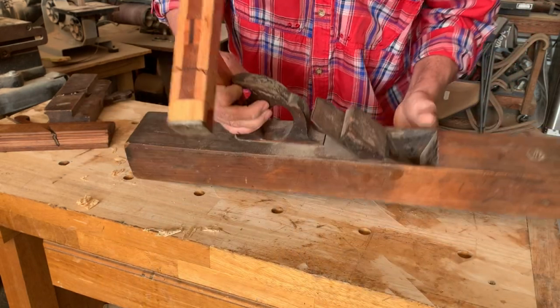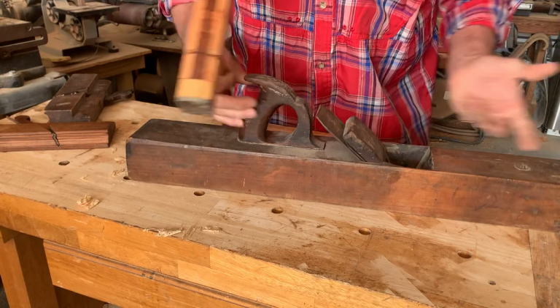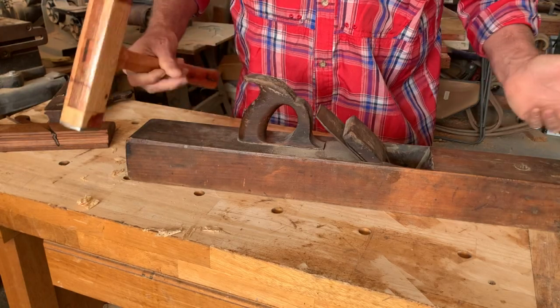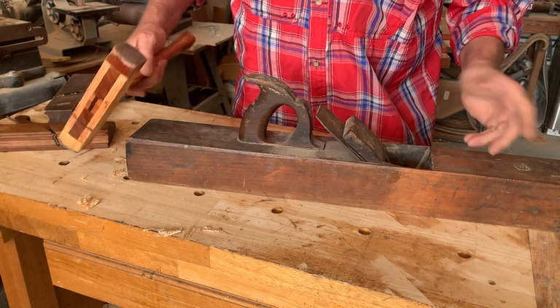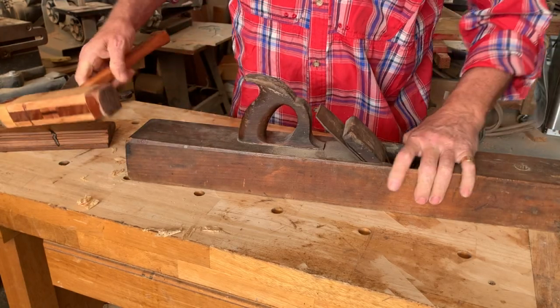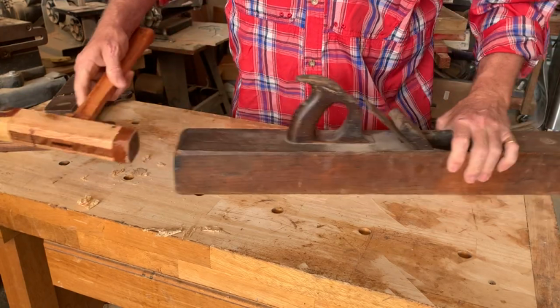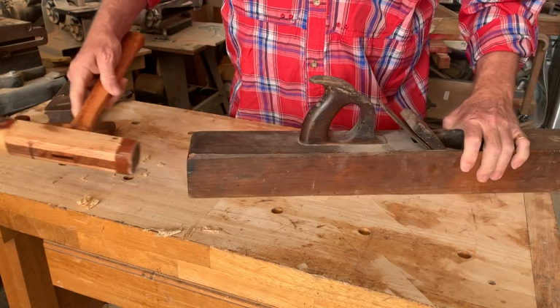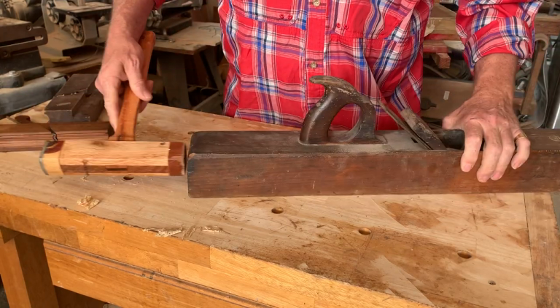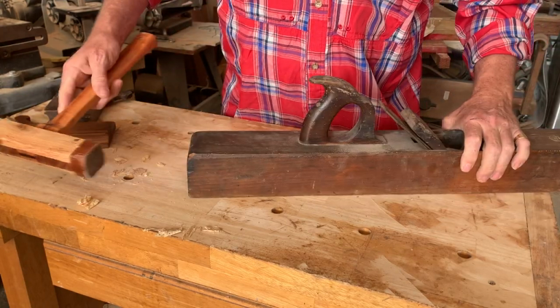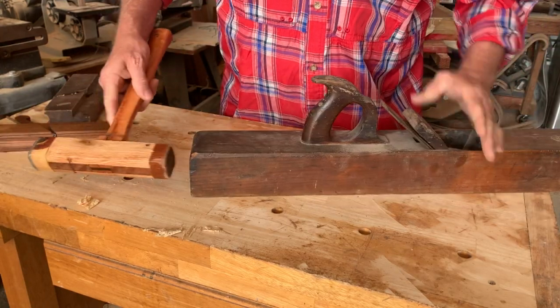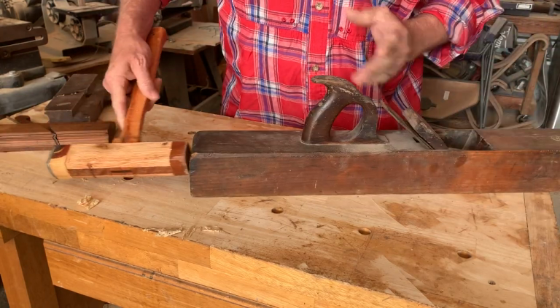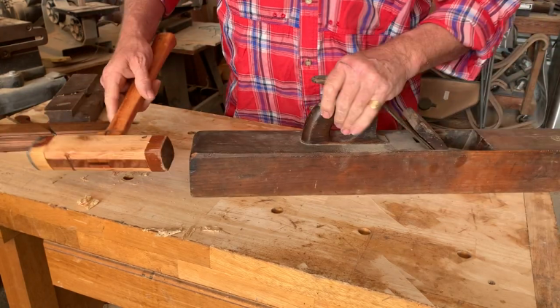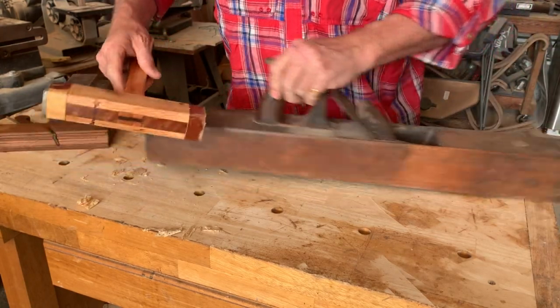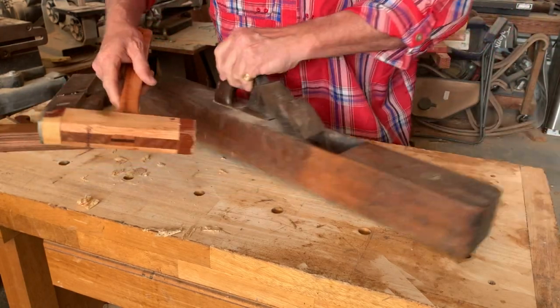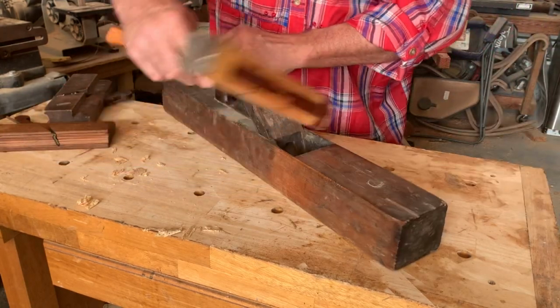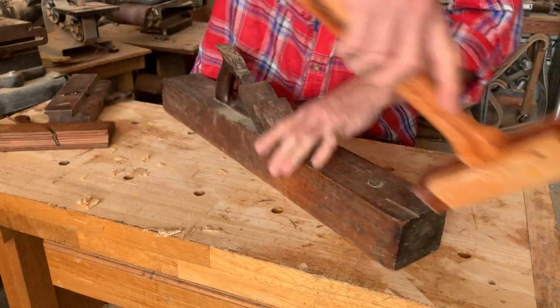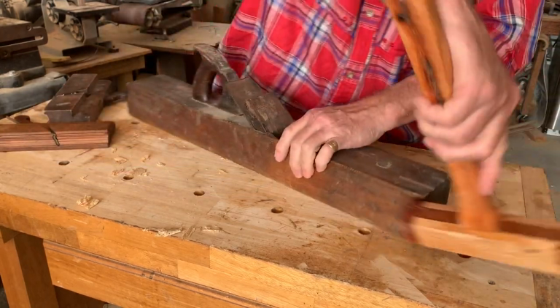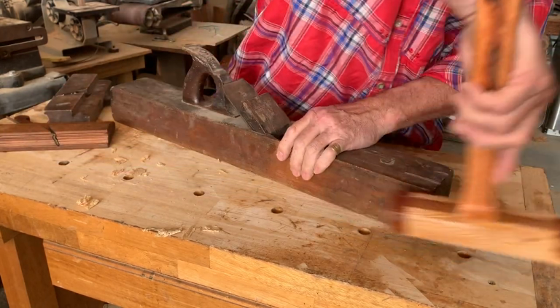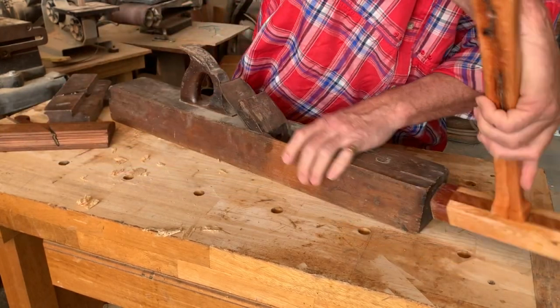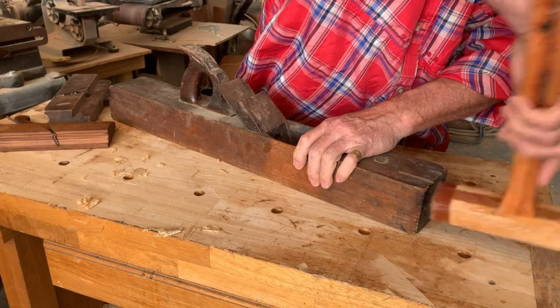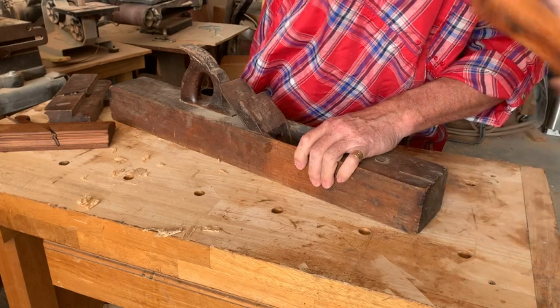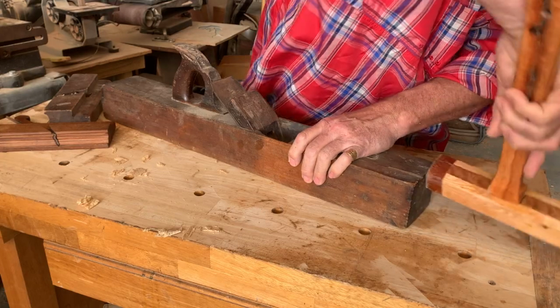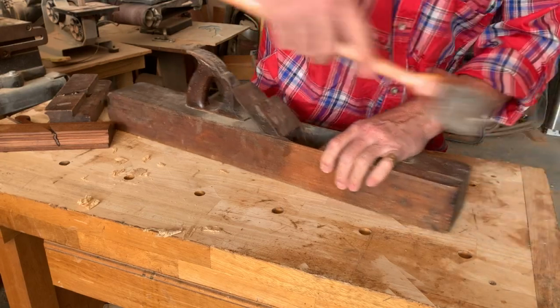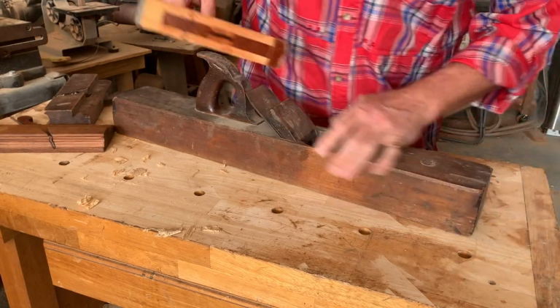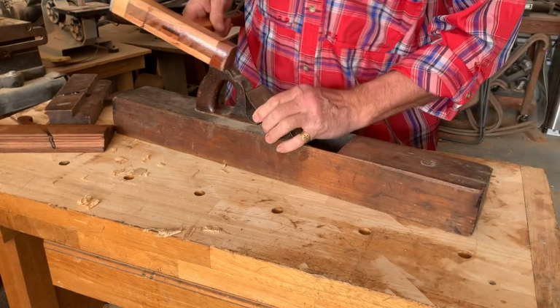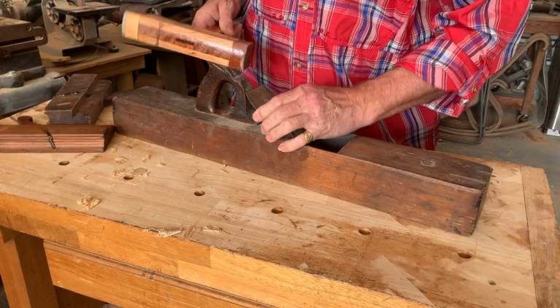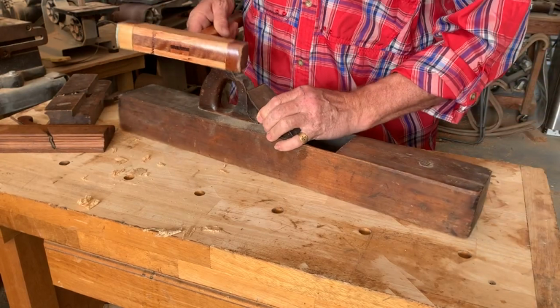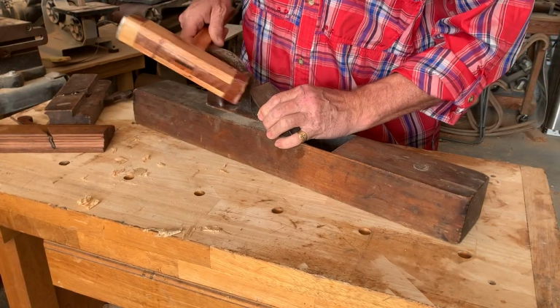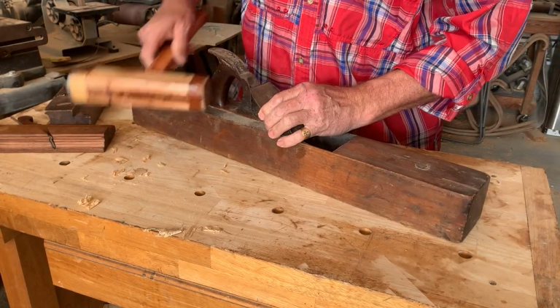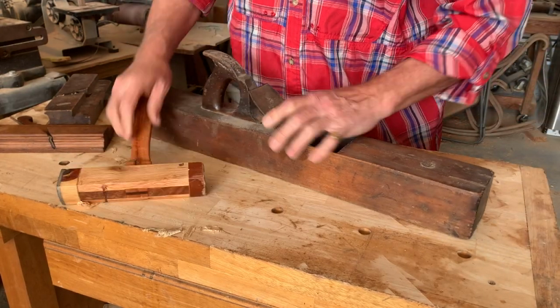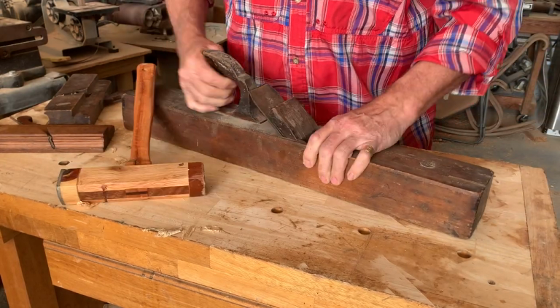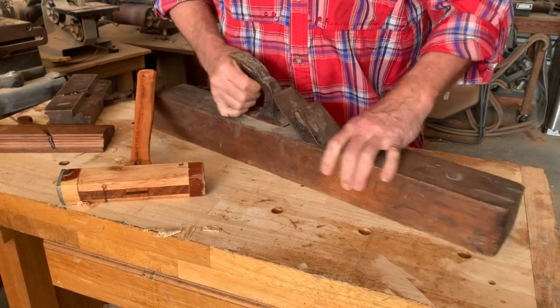Then tap your wedge home and you can adjust the blade — pull the blade out, go deeper. That just drove this blade down. It takes a minute to adjust.